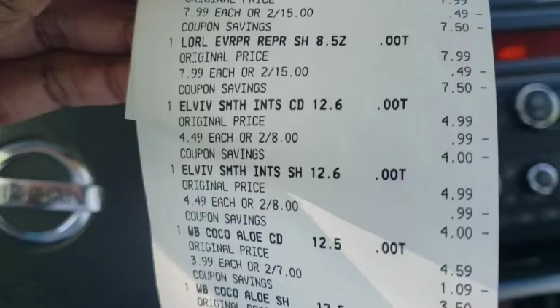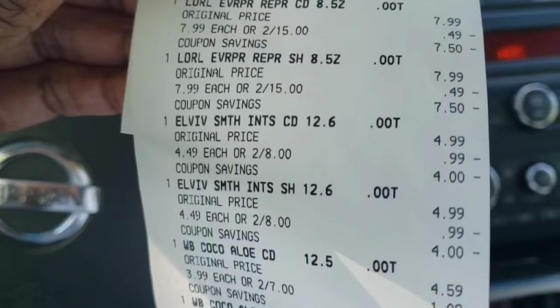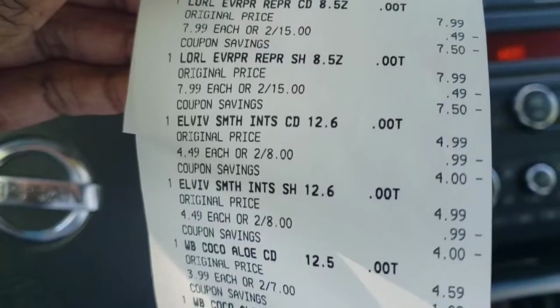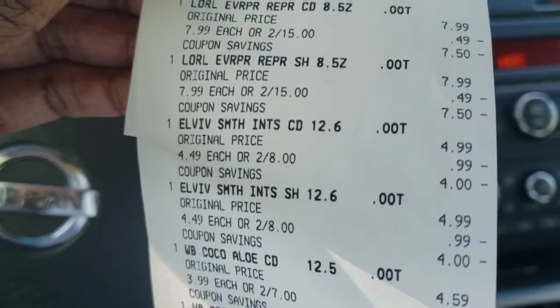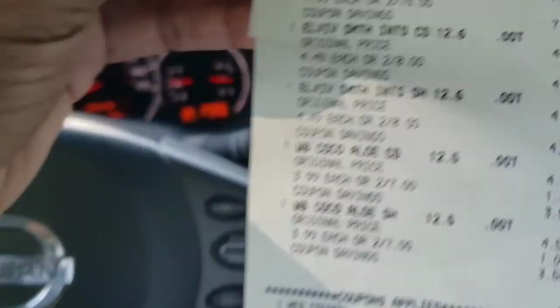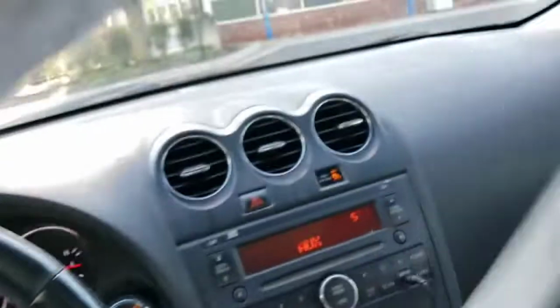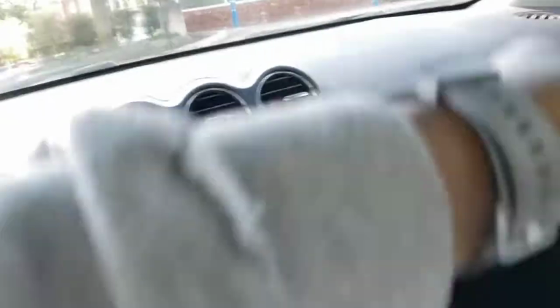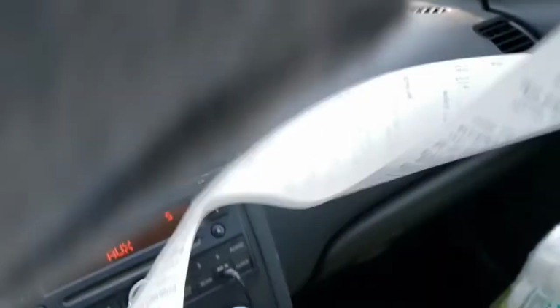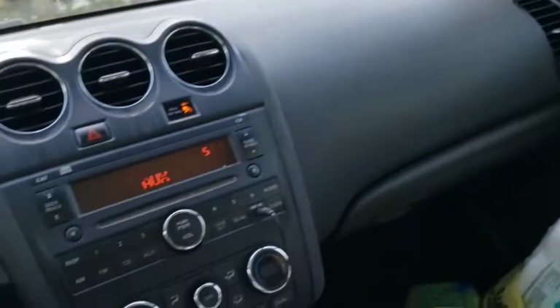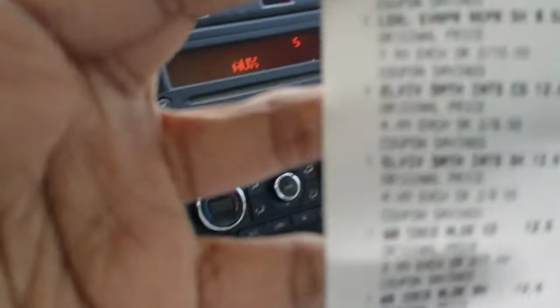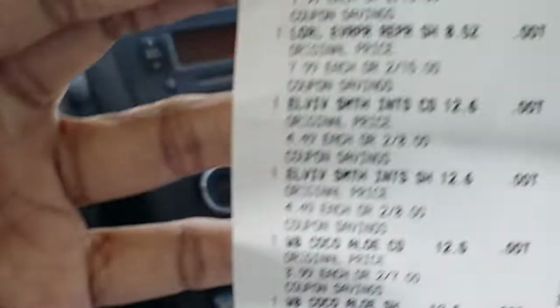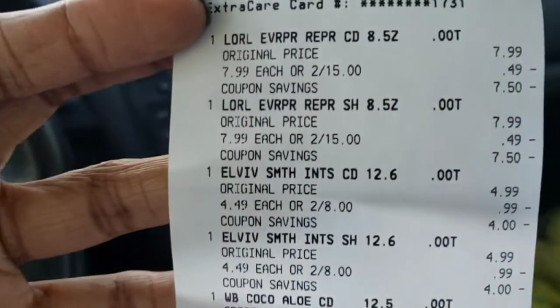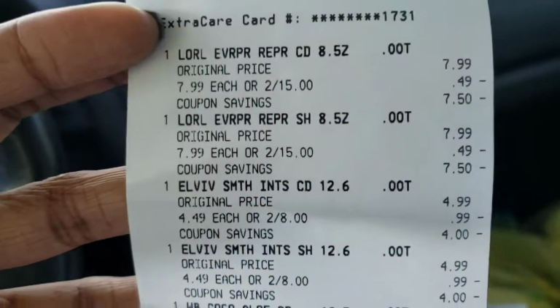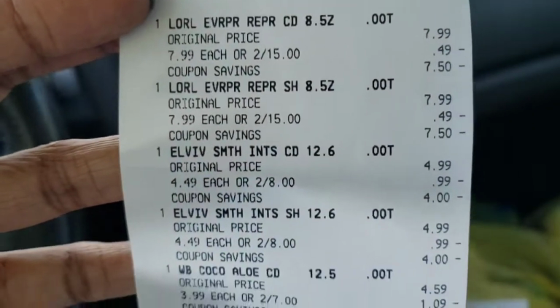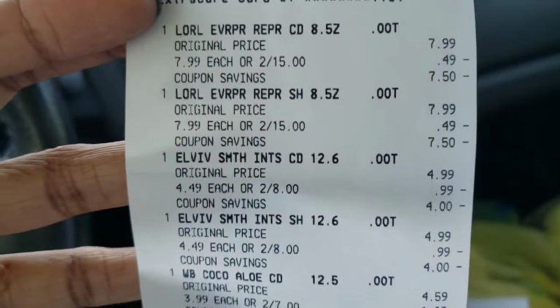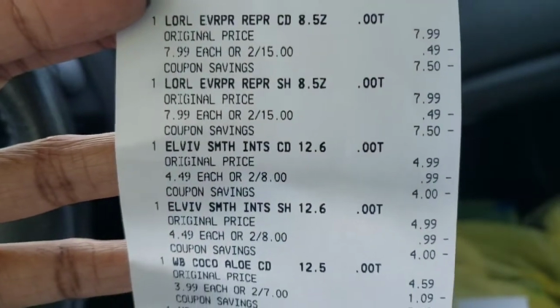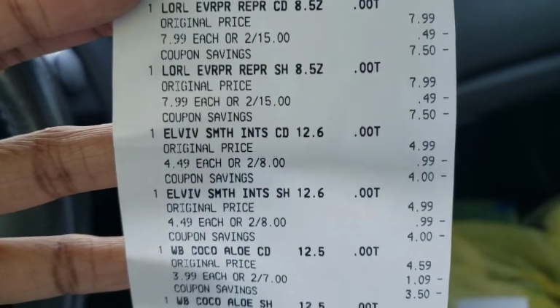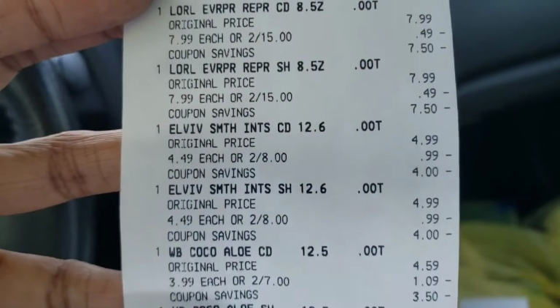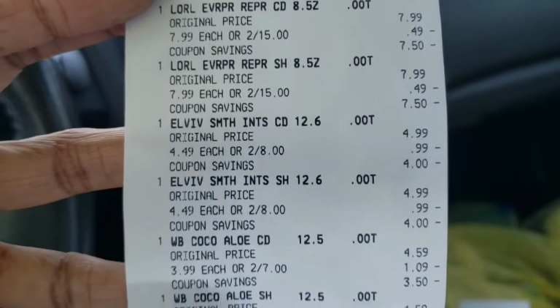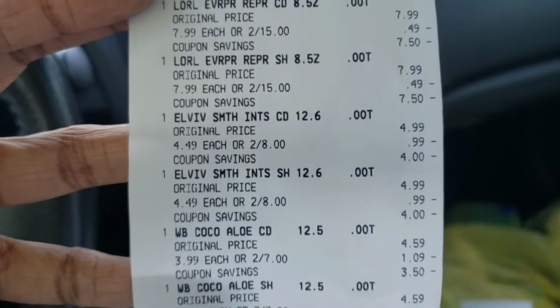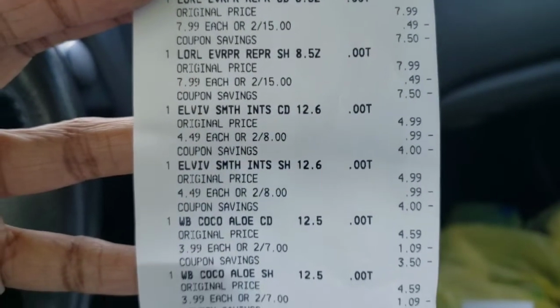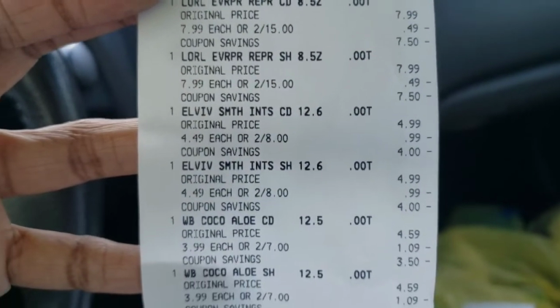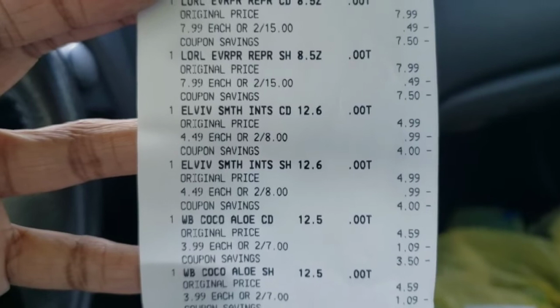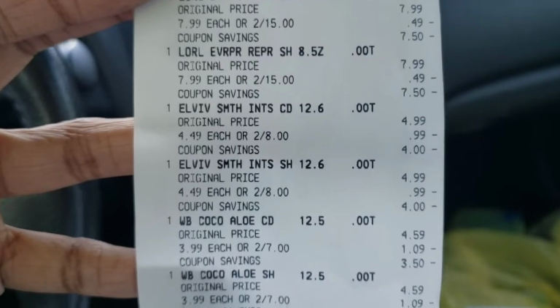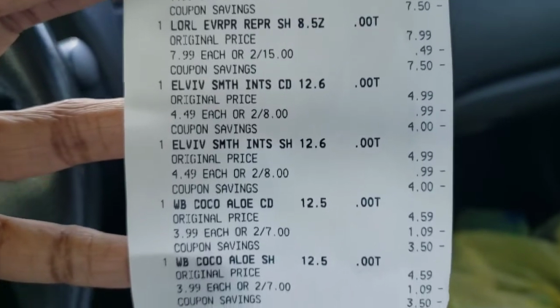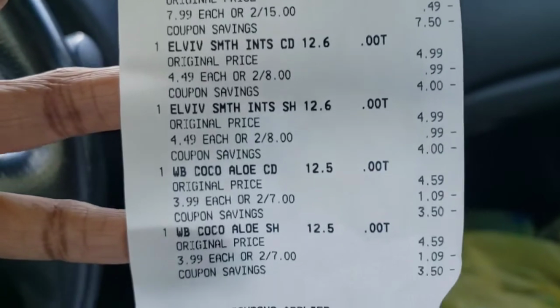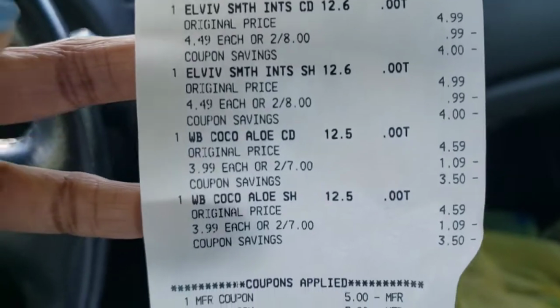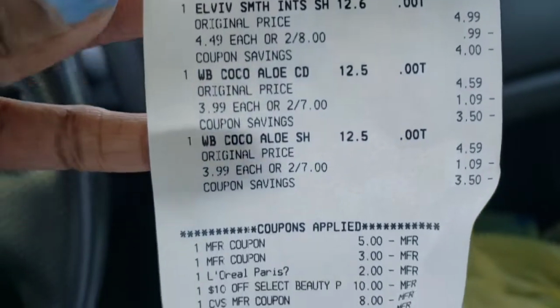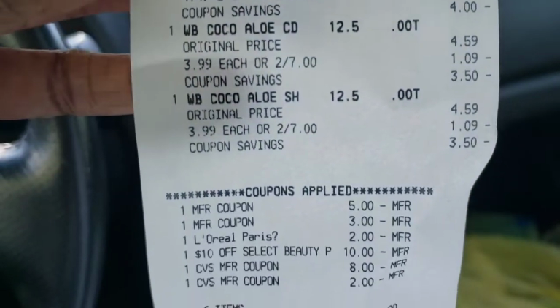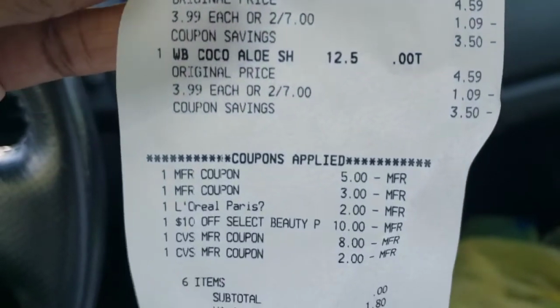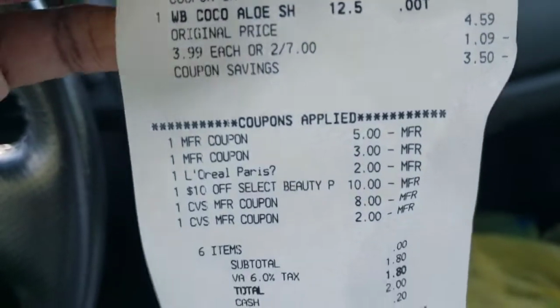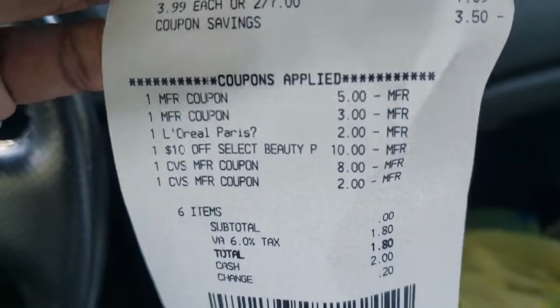Okay guys, back in the car. Here is a close-up of the receipt. As you can see, everything zeroed out — so everything was completely free.